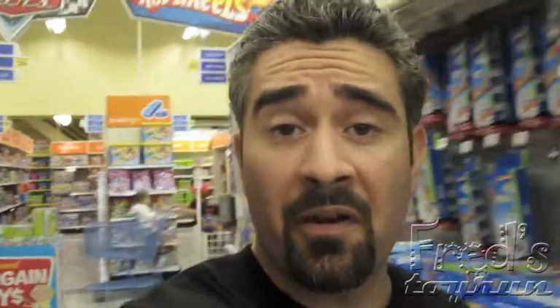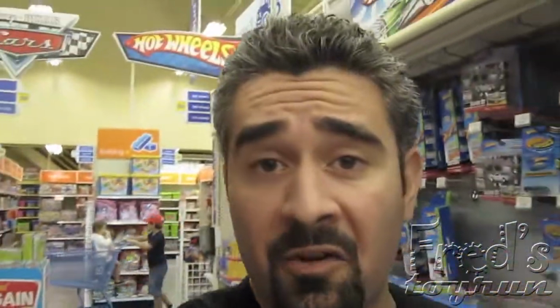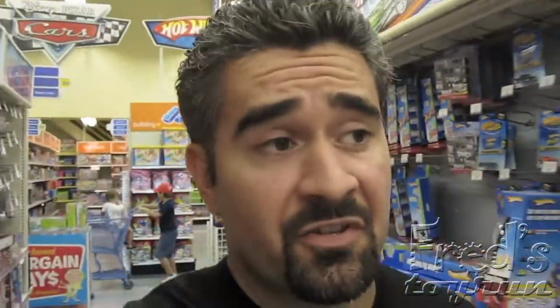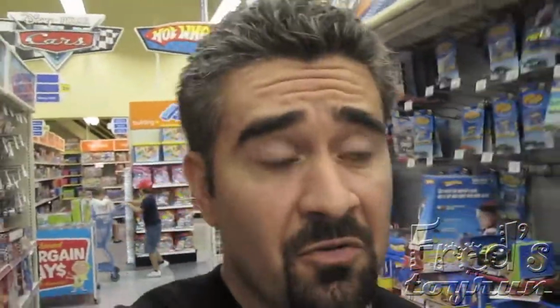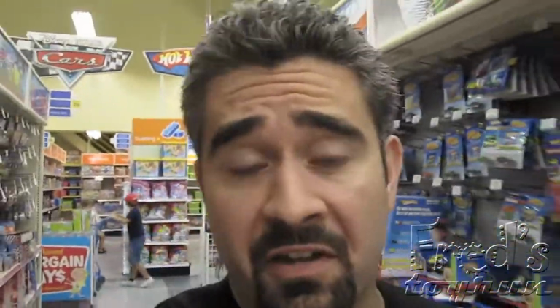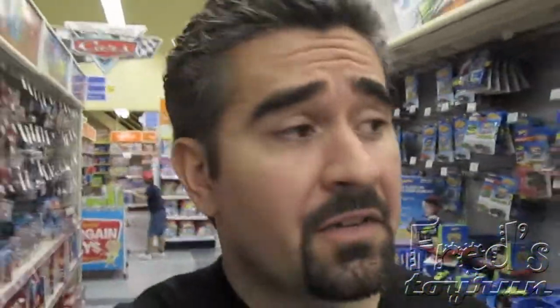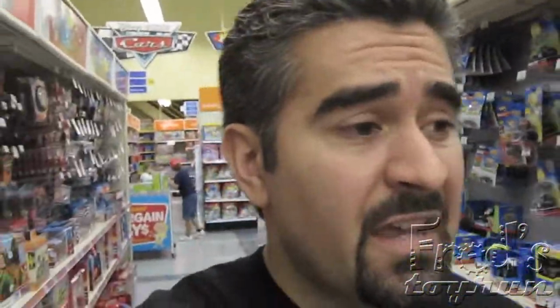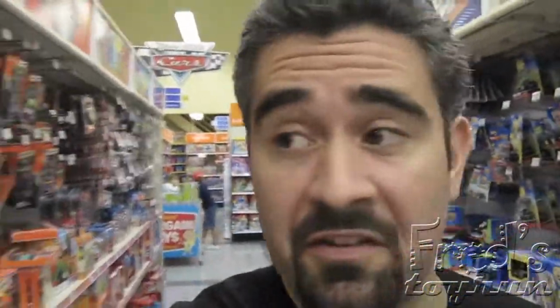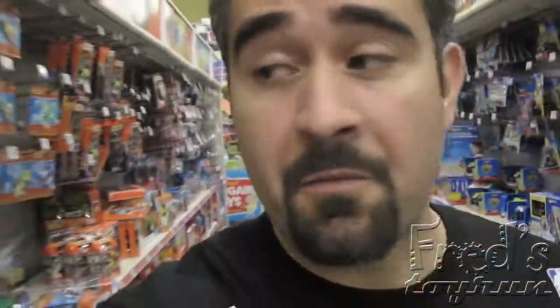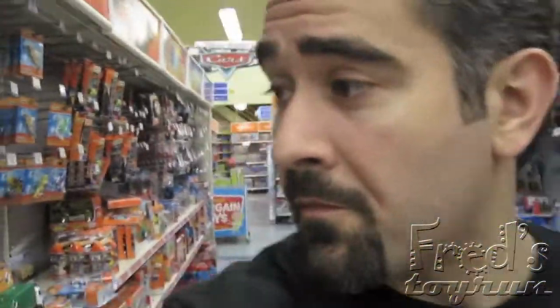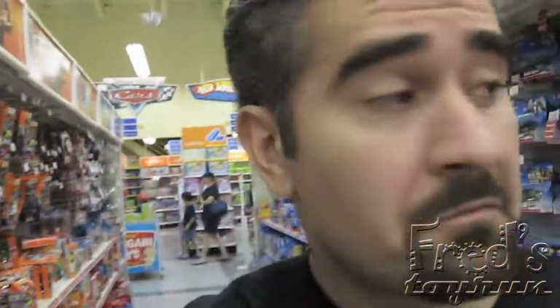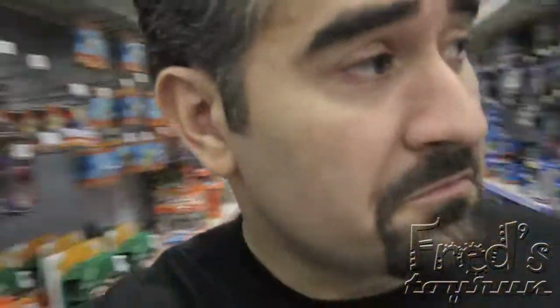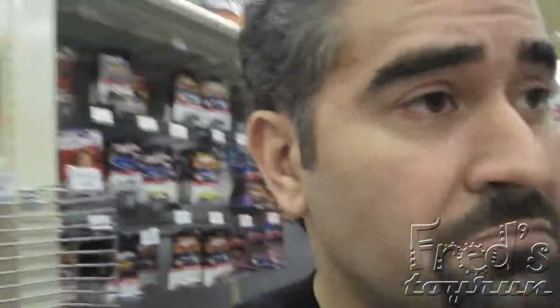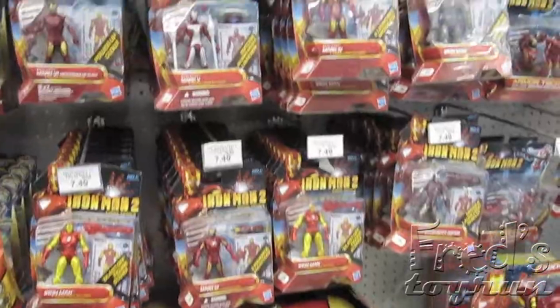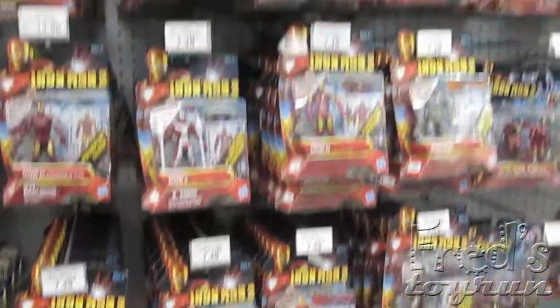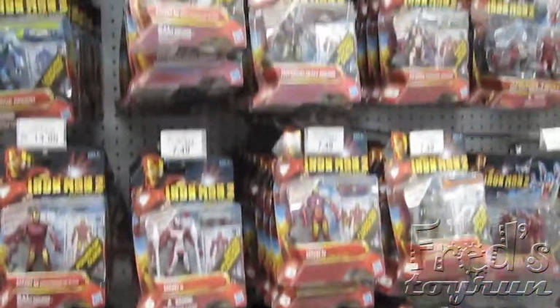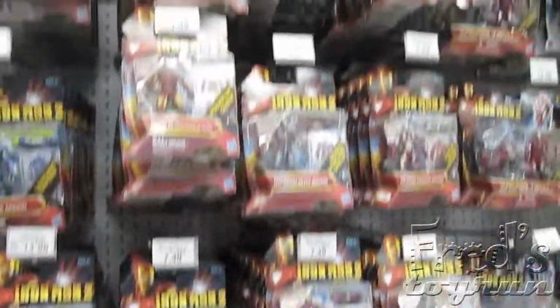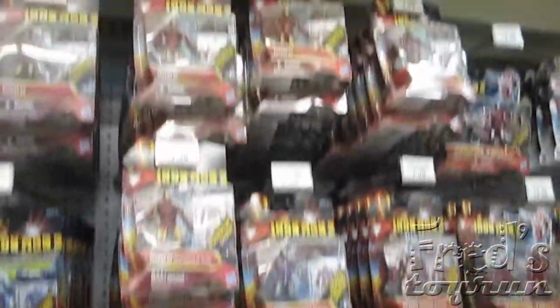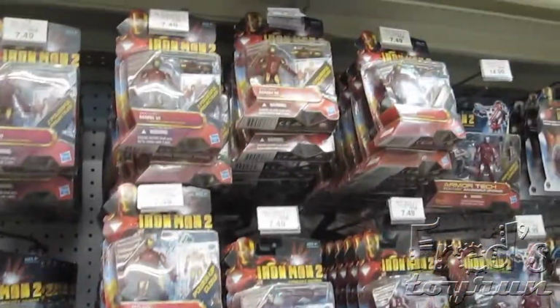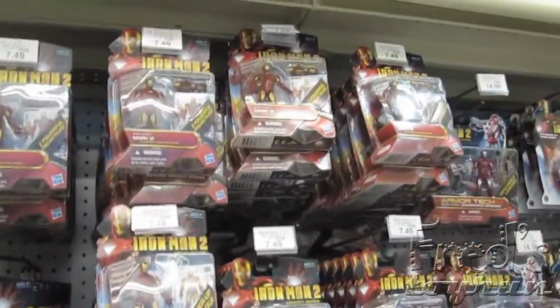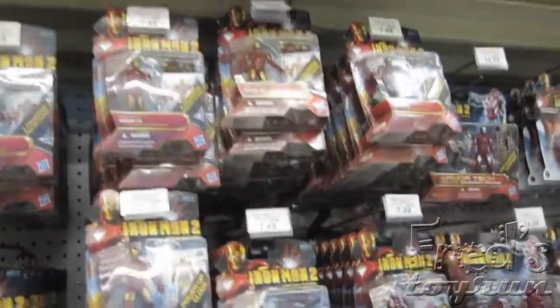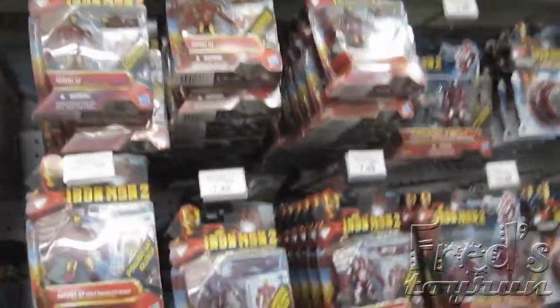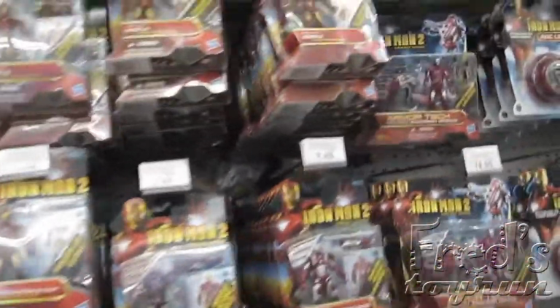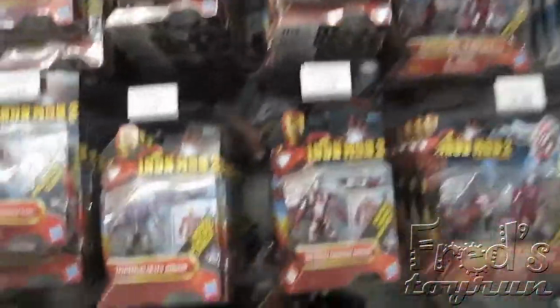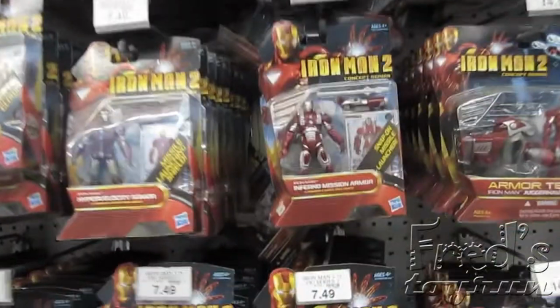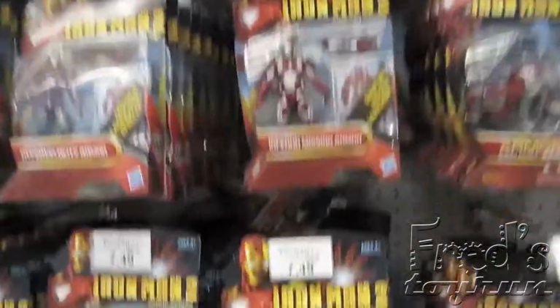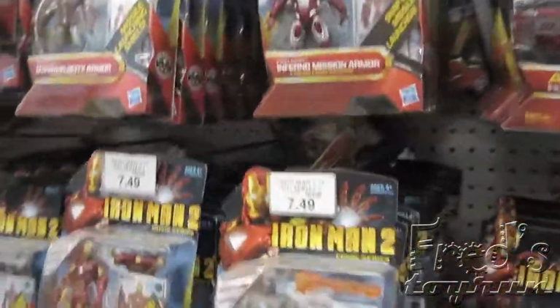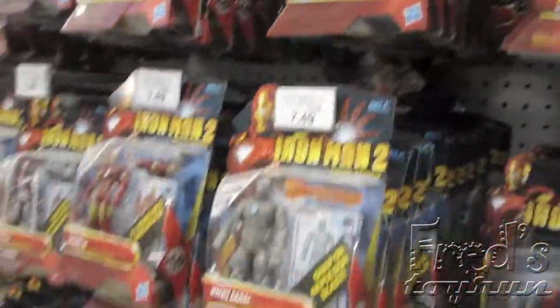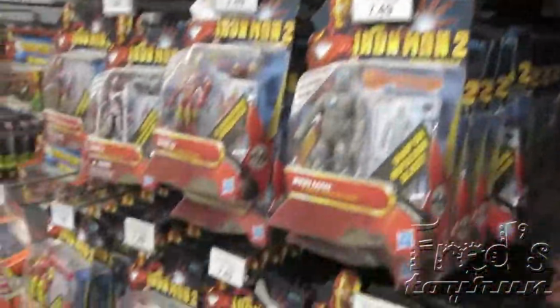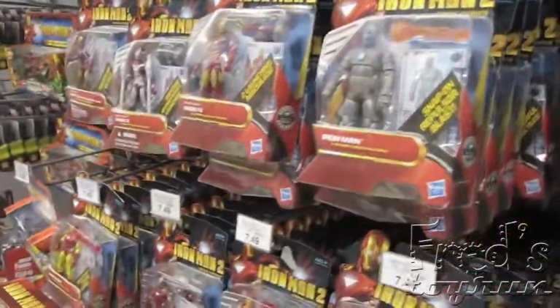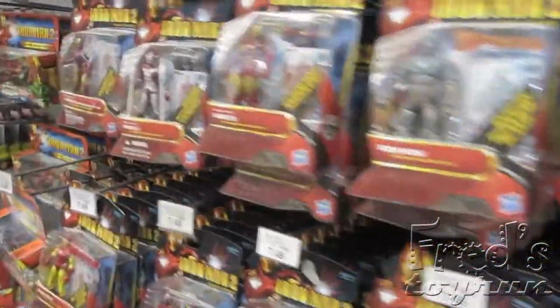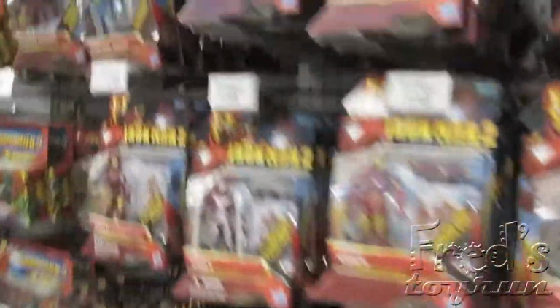Apparently they got rid of GI Joe altogether, cause I don't see anything here. Iron Man 2 is still around. I have yet to see the Whiplash Wave though — I wonder if that ever came out.